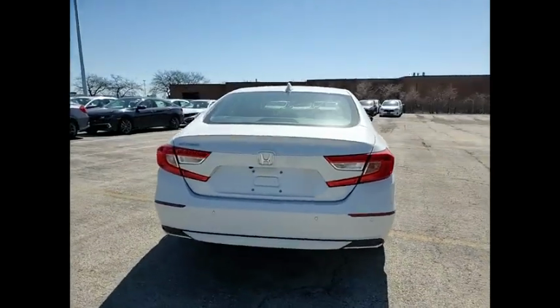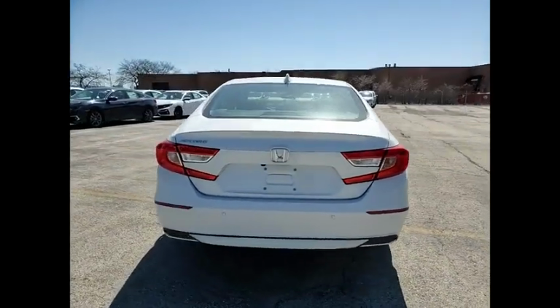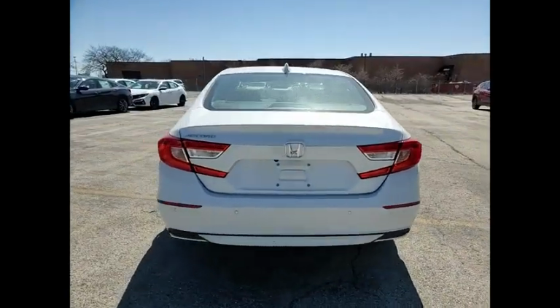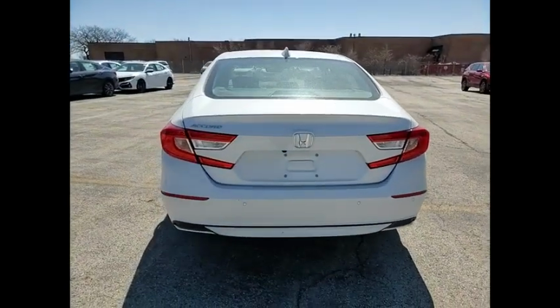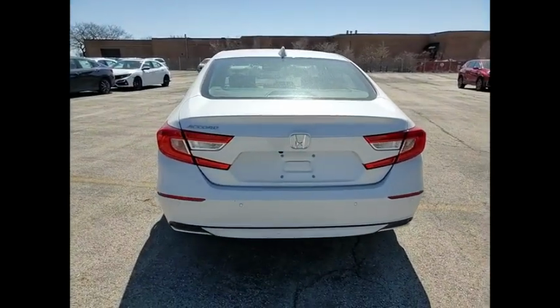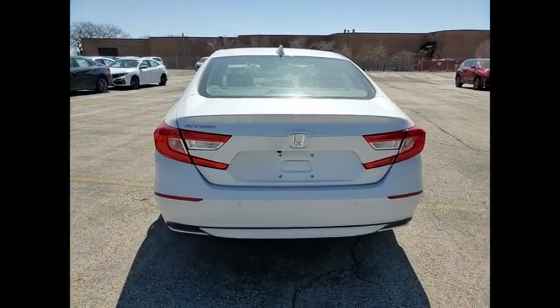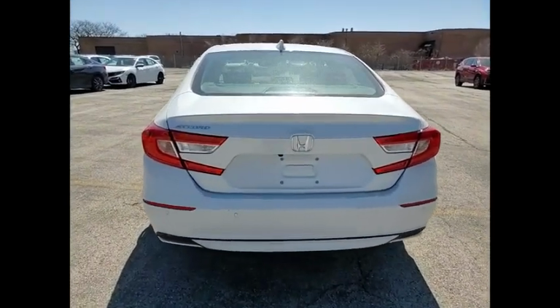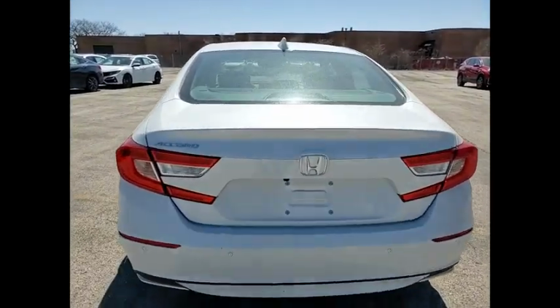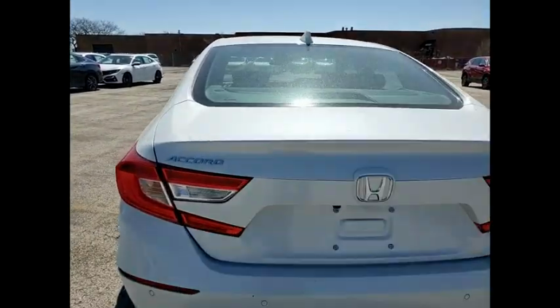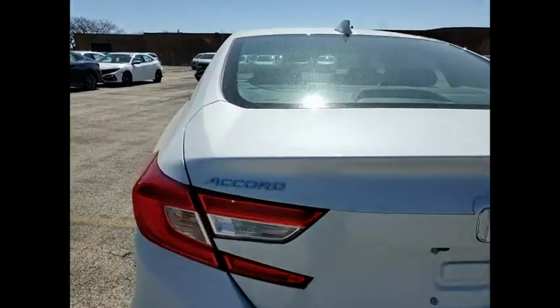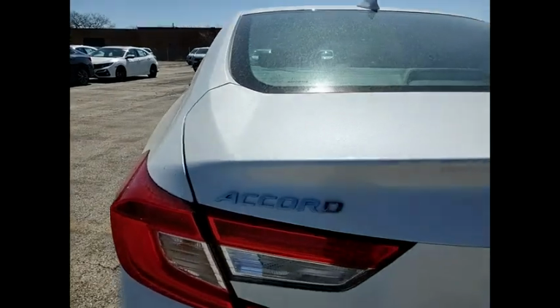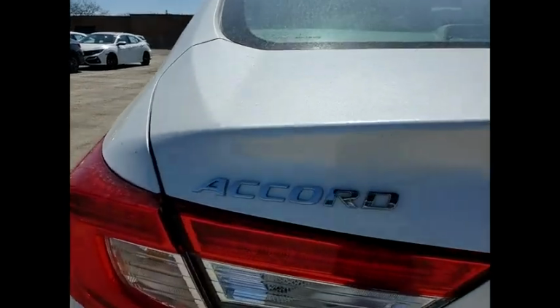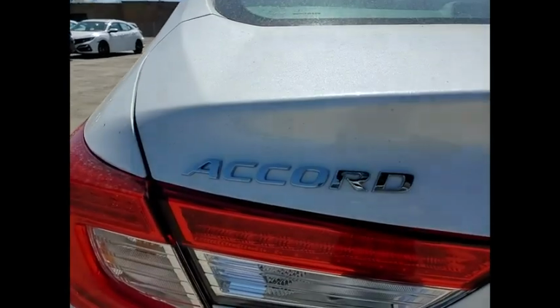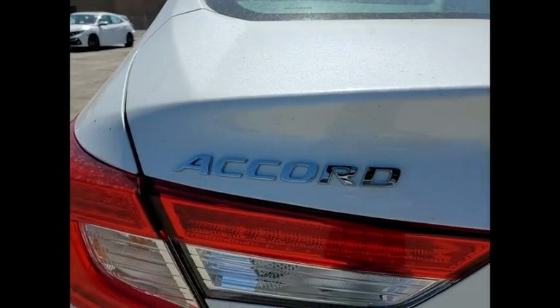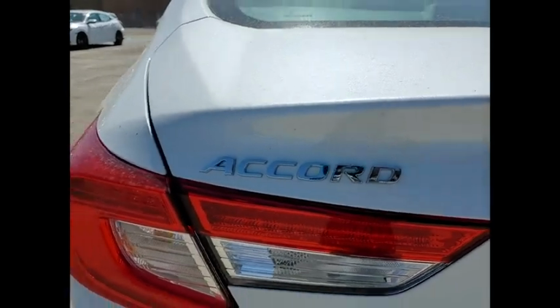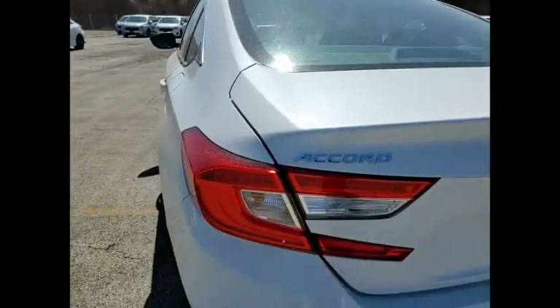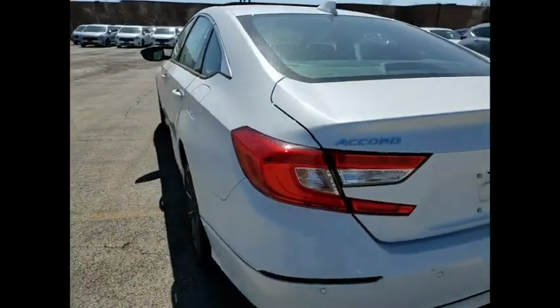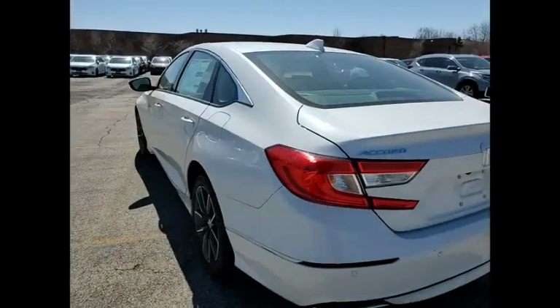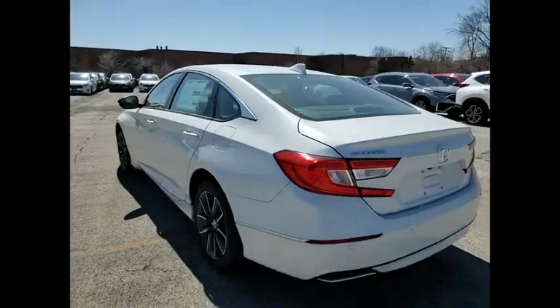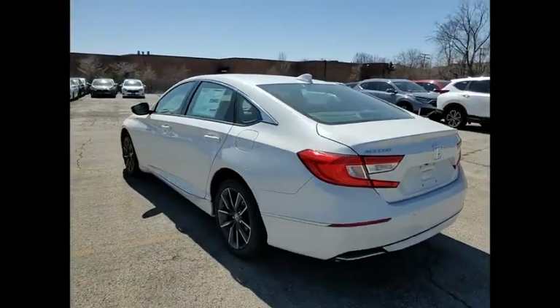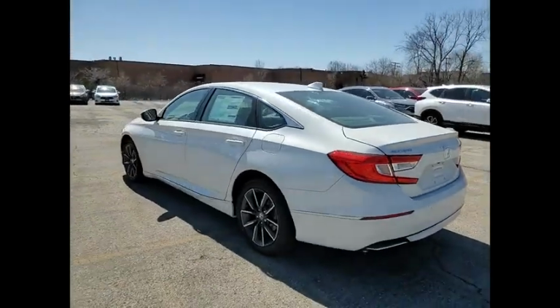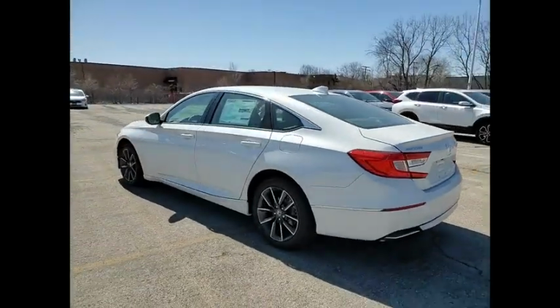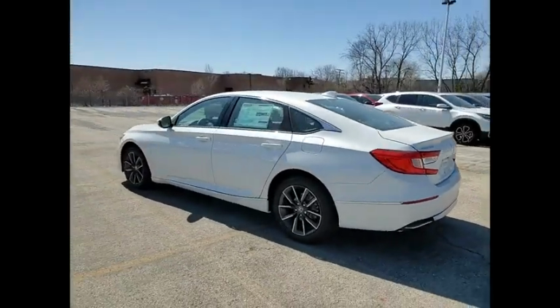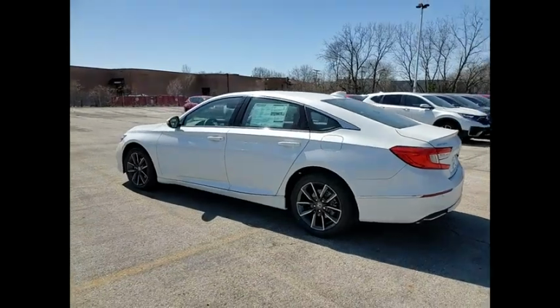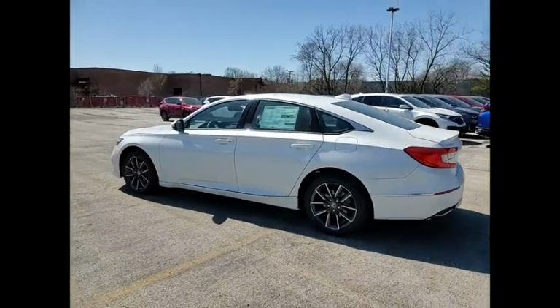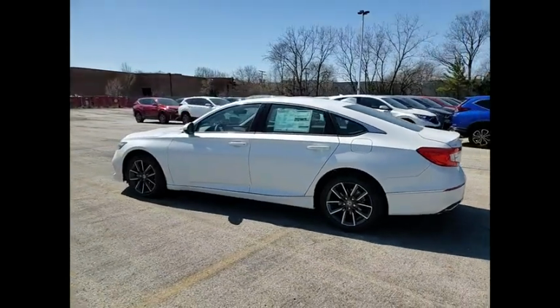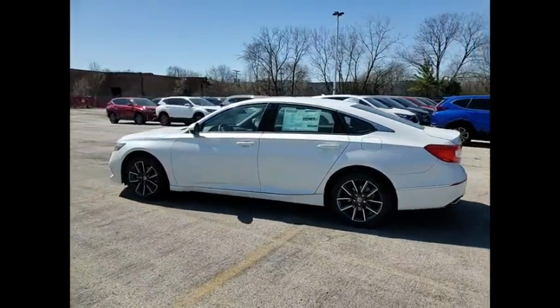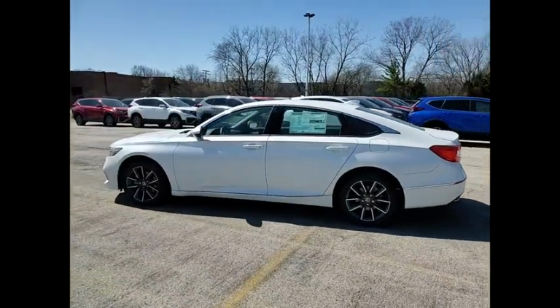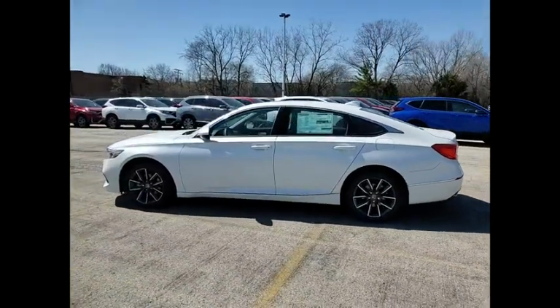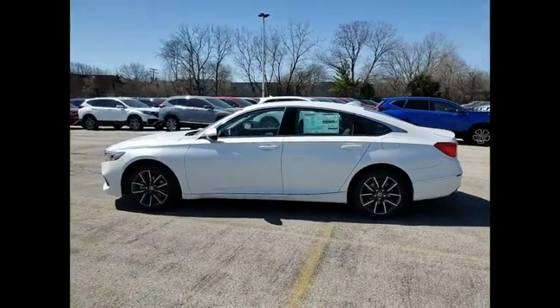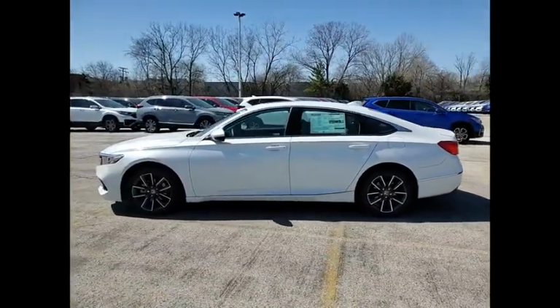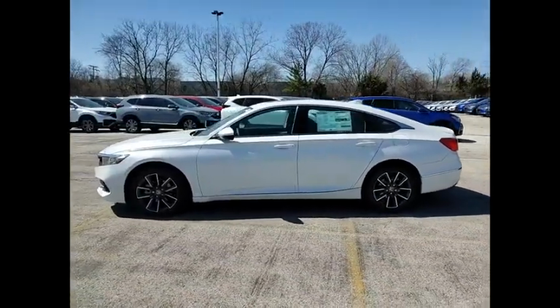Electronic stability control. Alloy wheels. Brake assist. Traction control. Remote keyless entry. Fog lights. Speed control. Four-wheel disc brakes. Power moonroof. Rear window defroster.